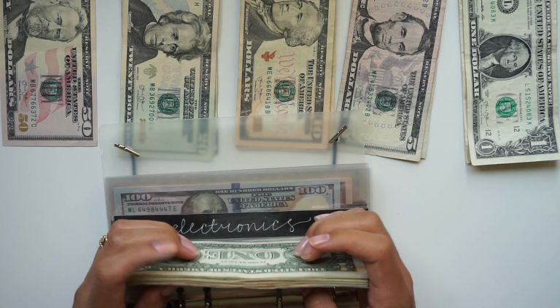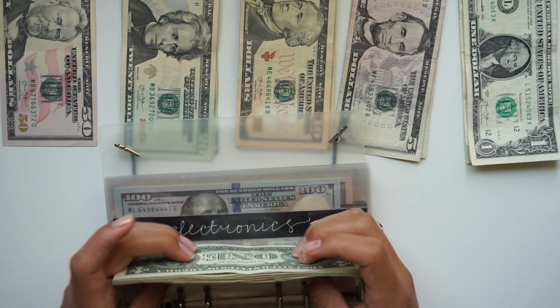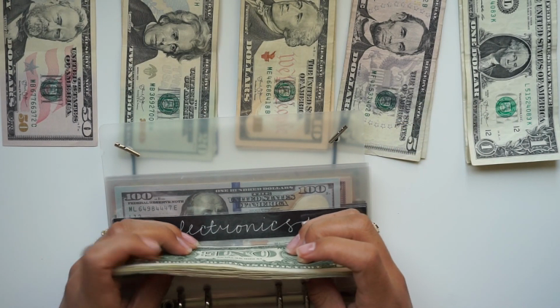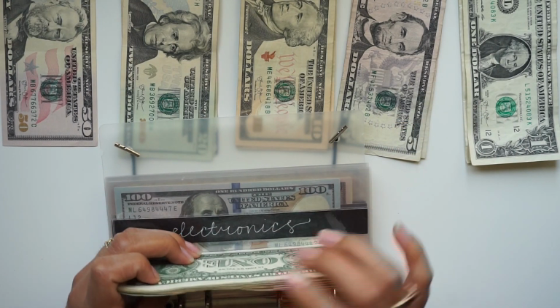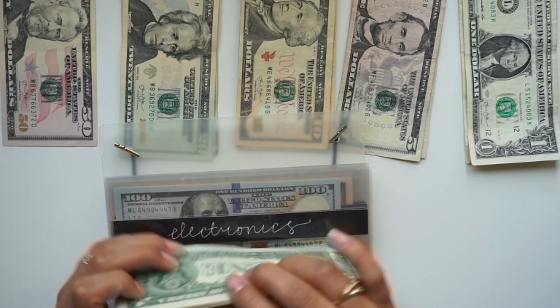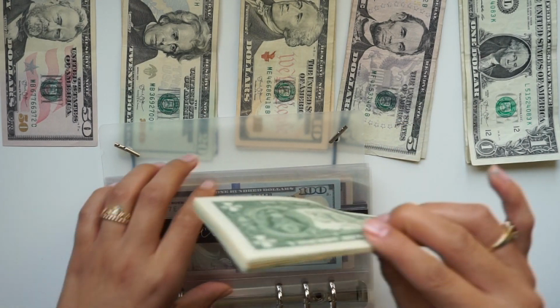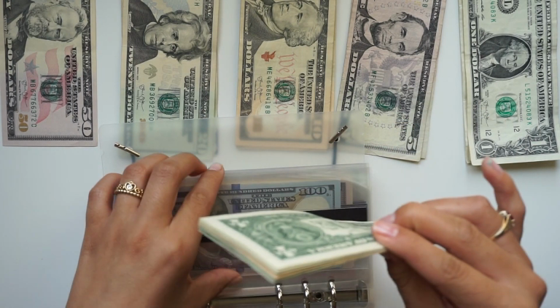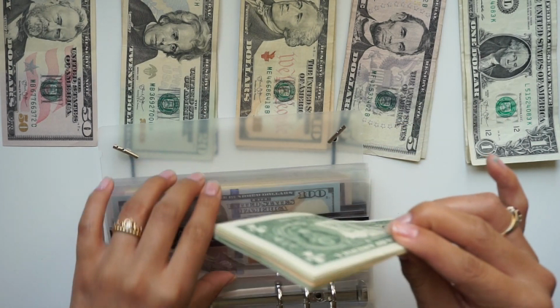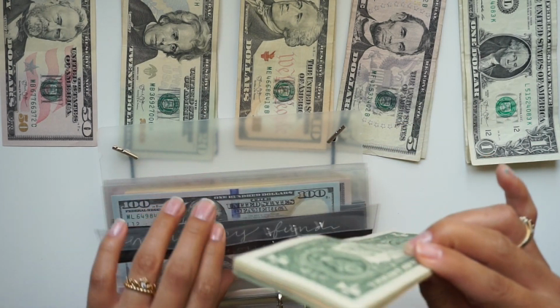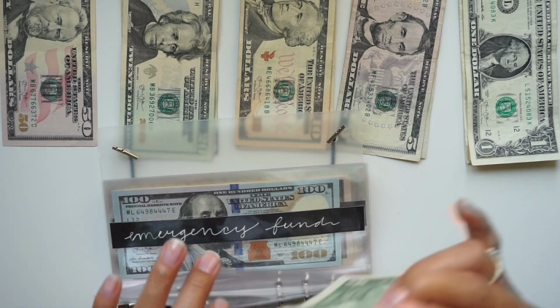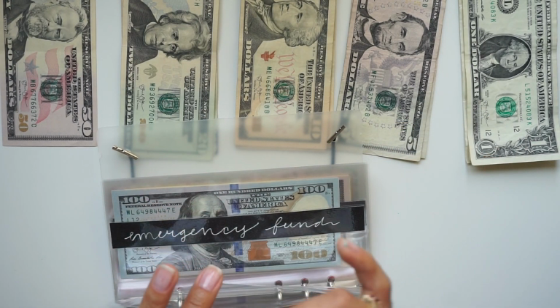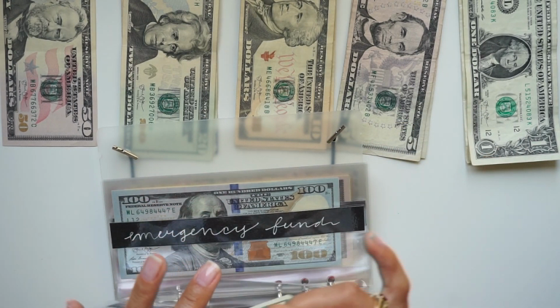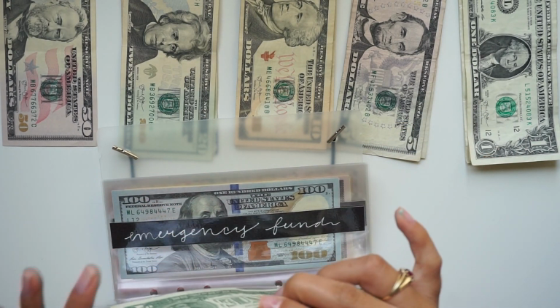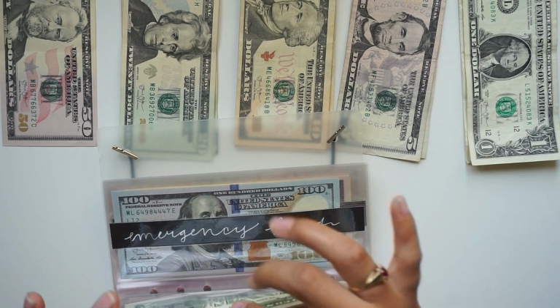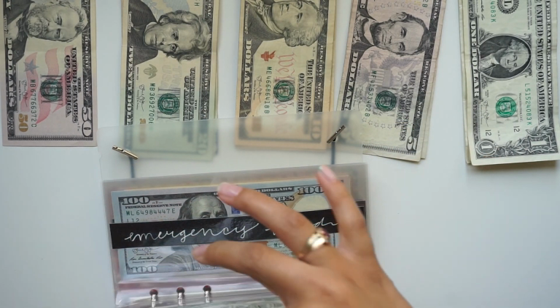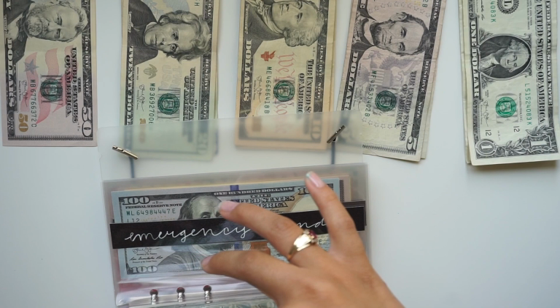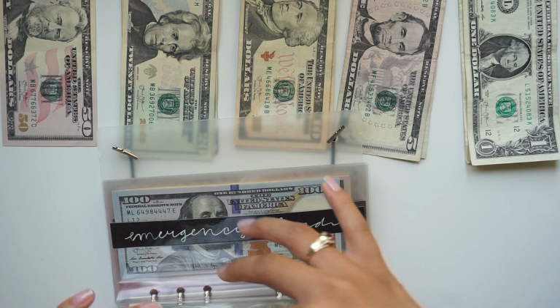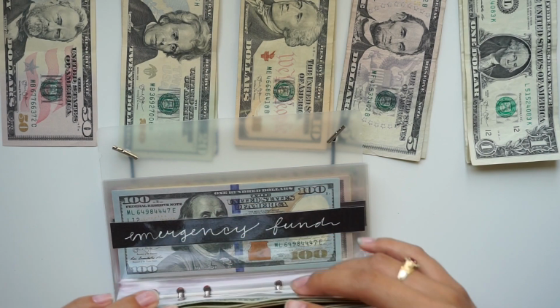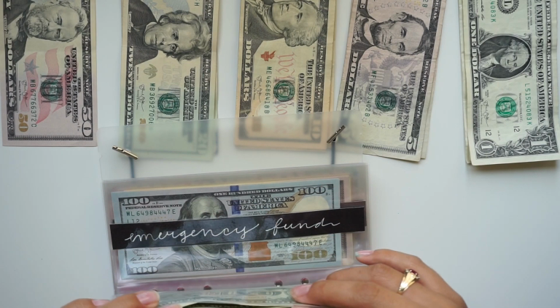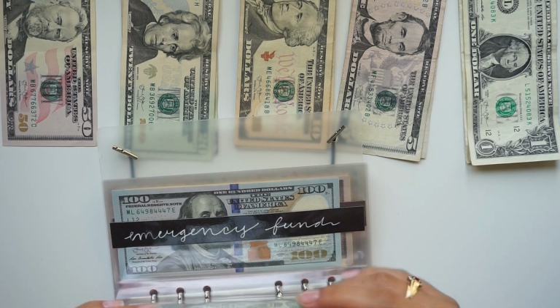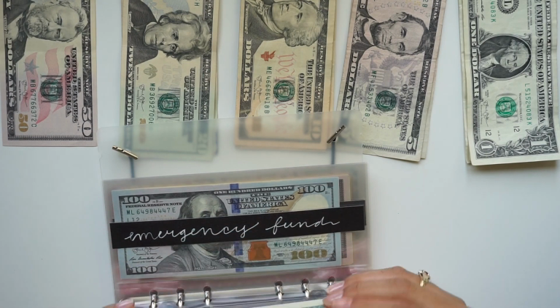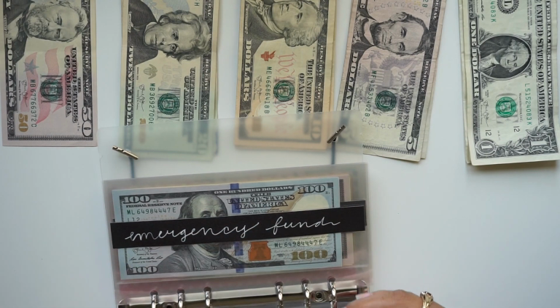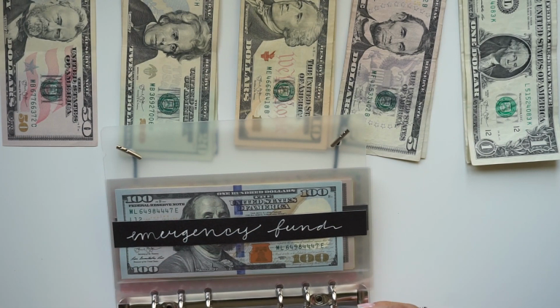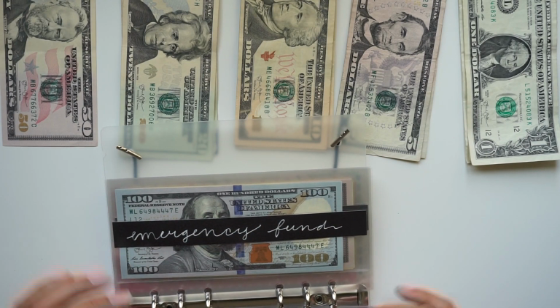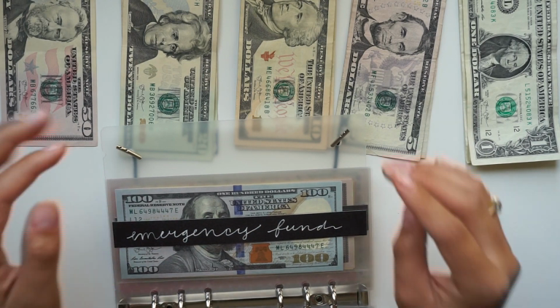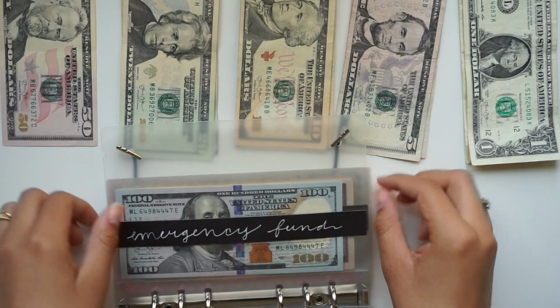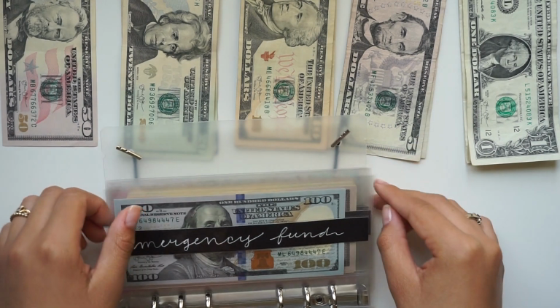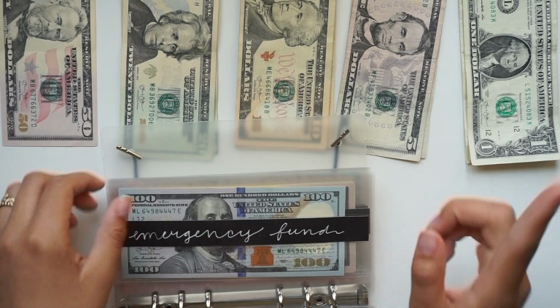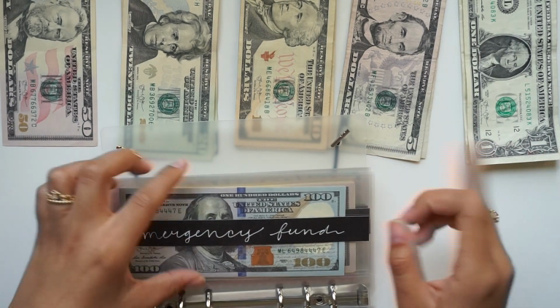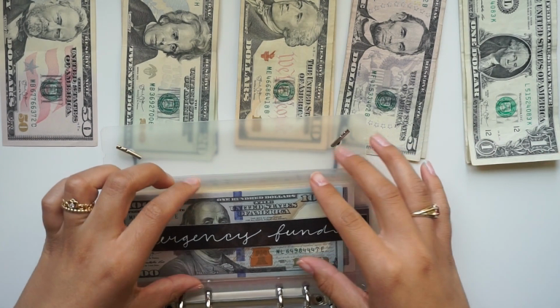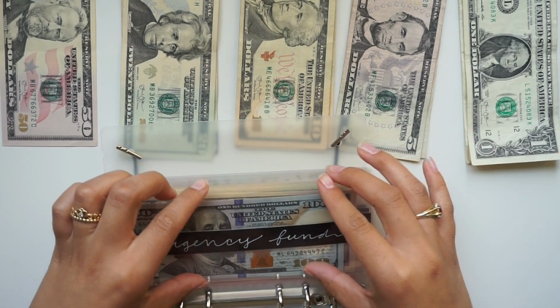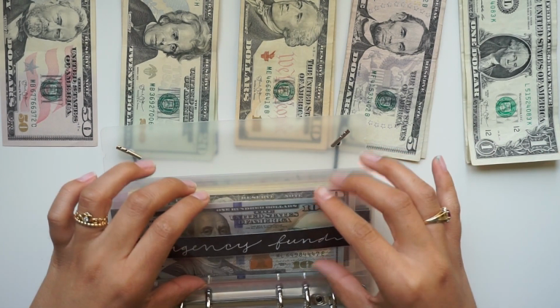If you guys didn't know, I am saving for a new phone because I currently have an iPhone 7 Plus, so I think it's time for a new phone.